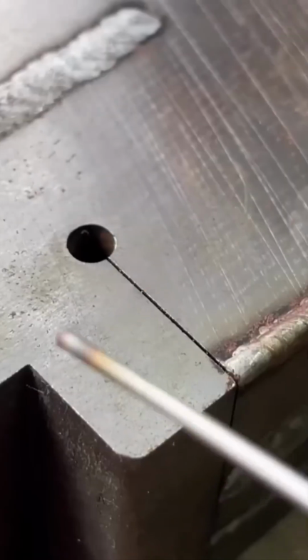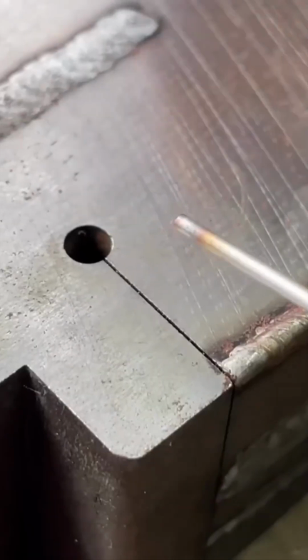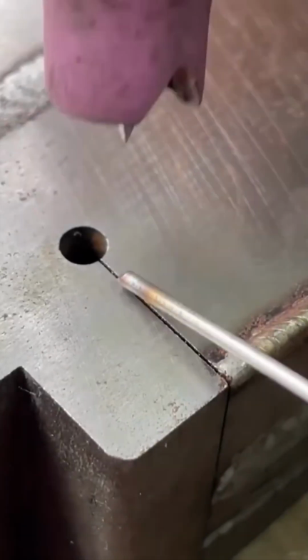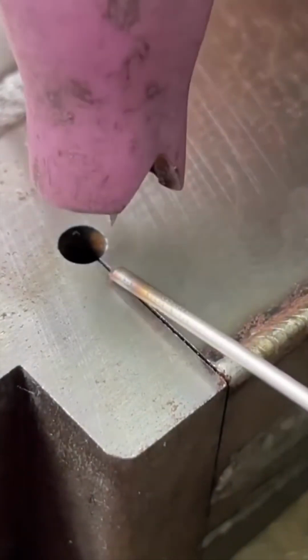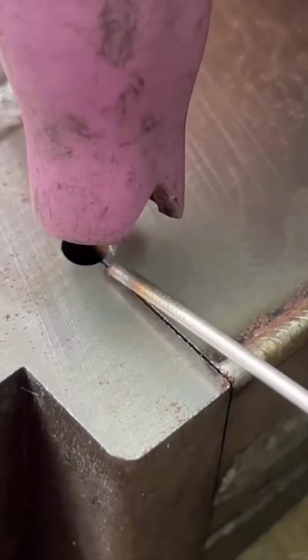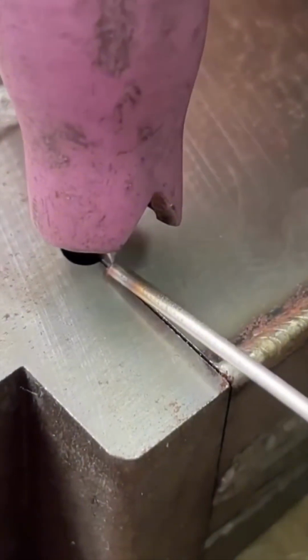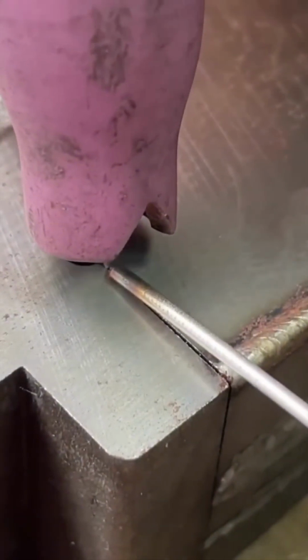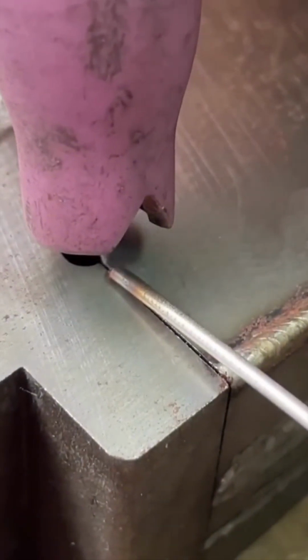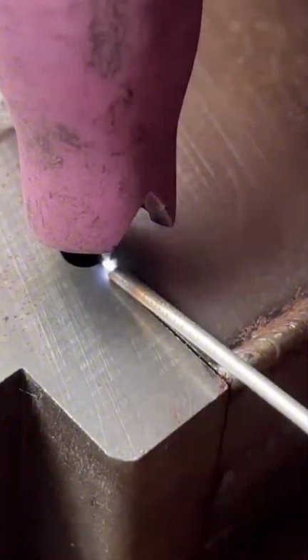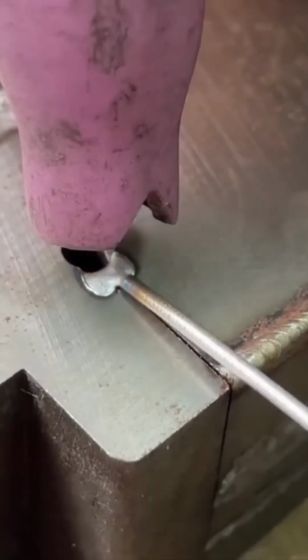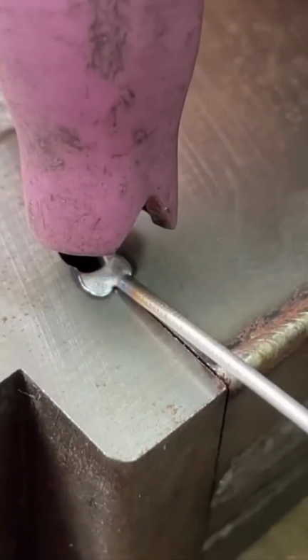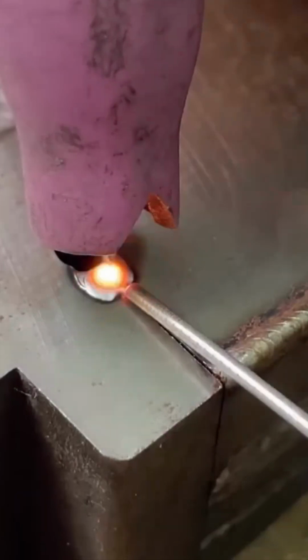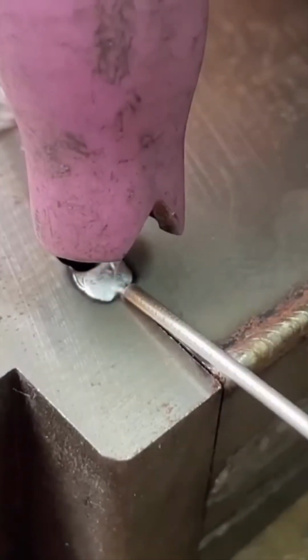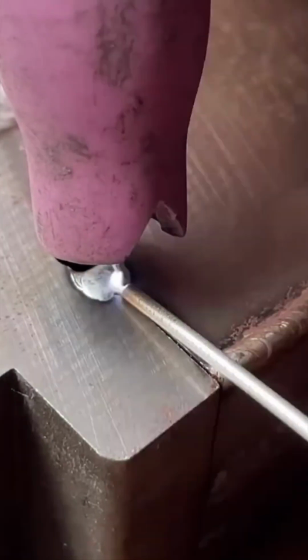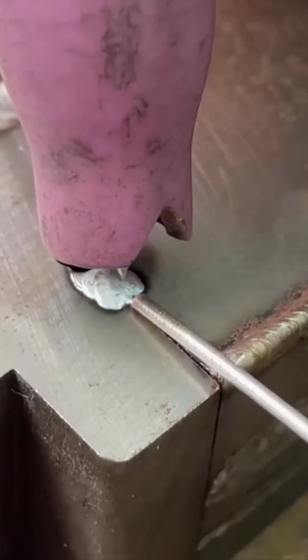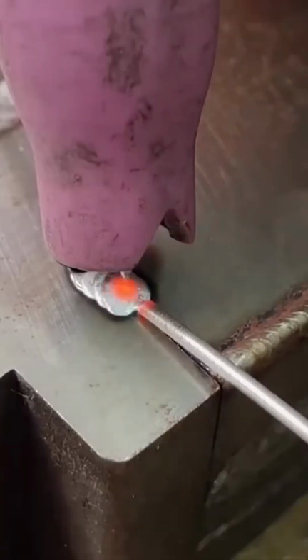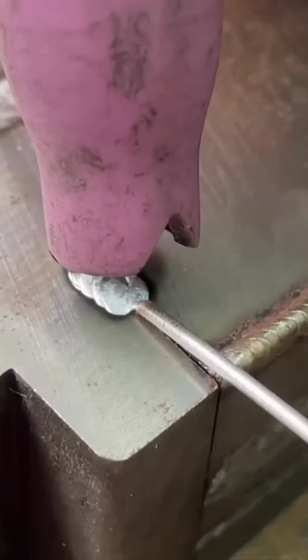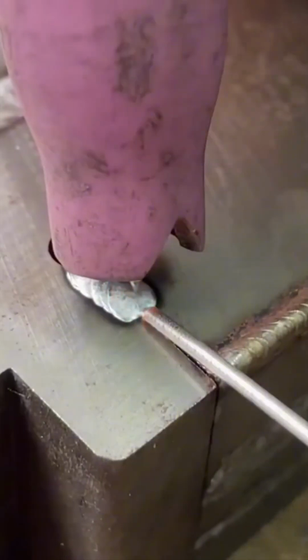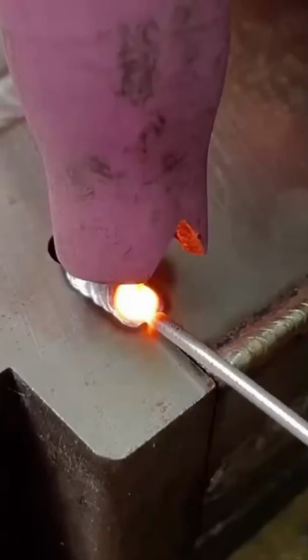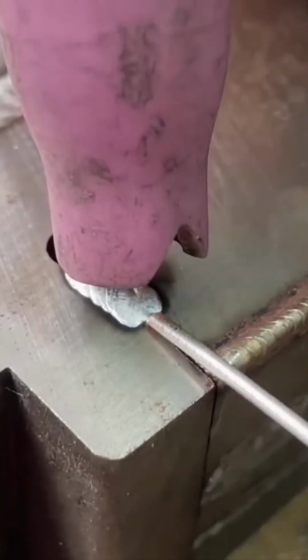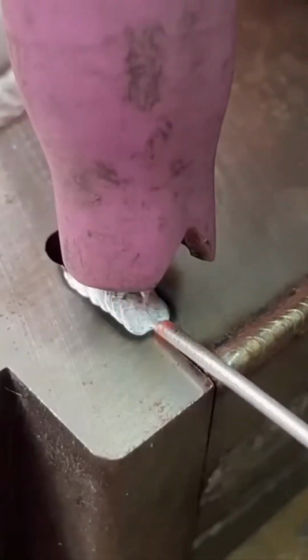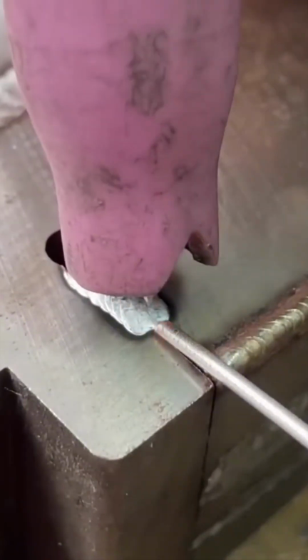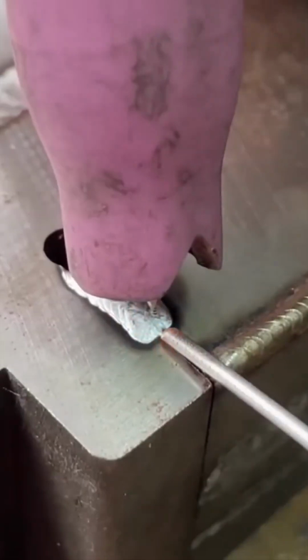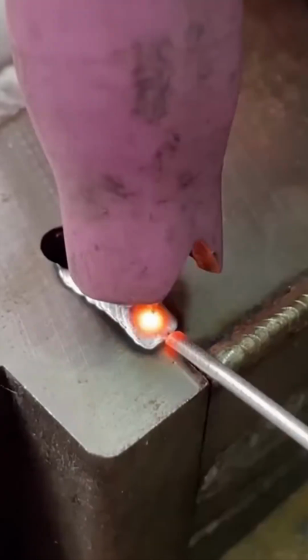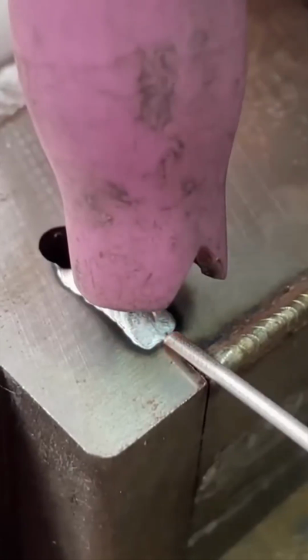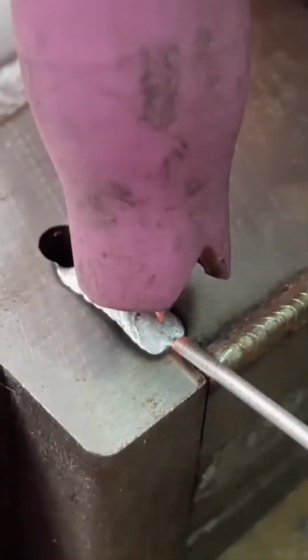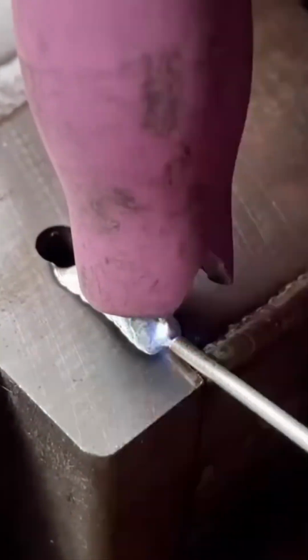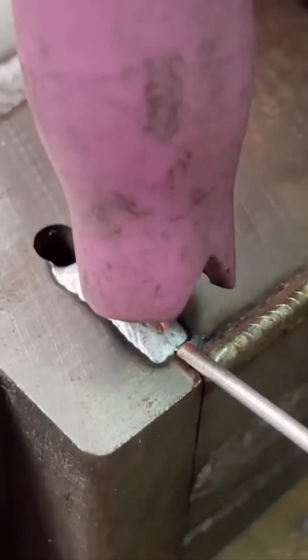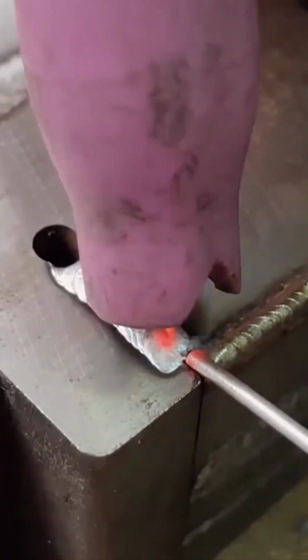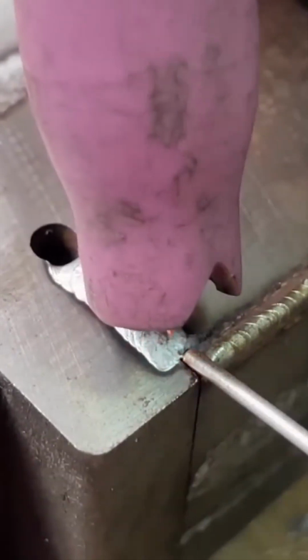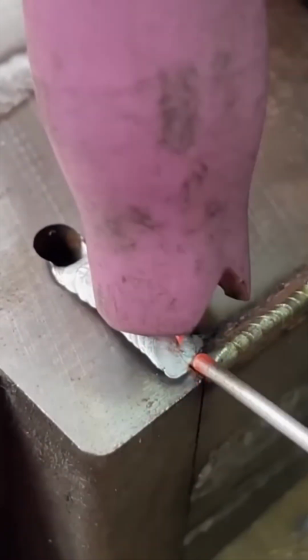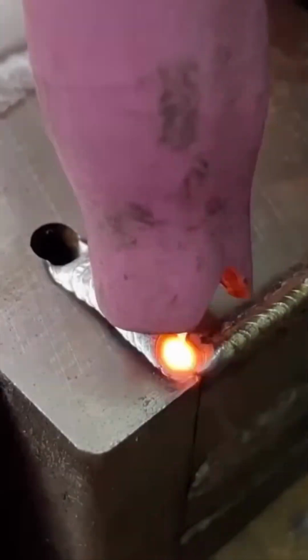Now sparks fly as metal pieces are welded together. It's like watching a small sun being born — molten, fiery, beautiful in a dangerous sort of way.